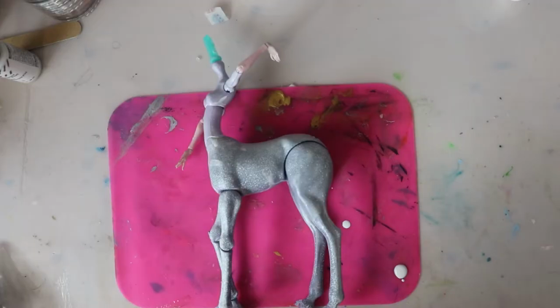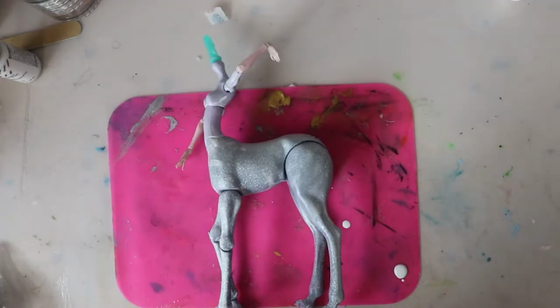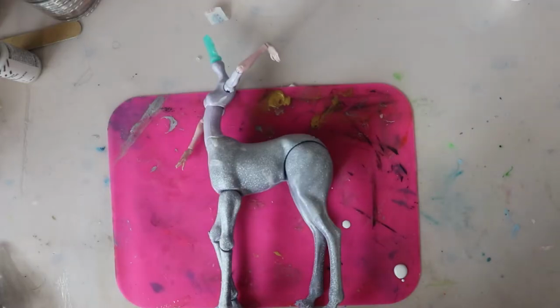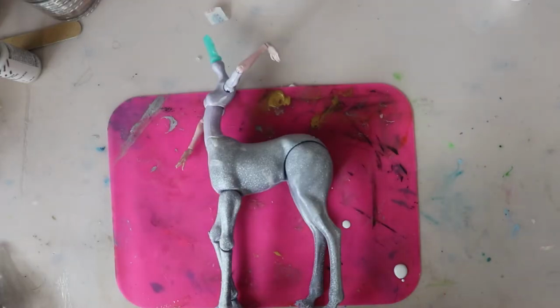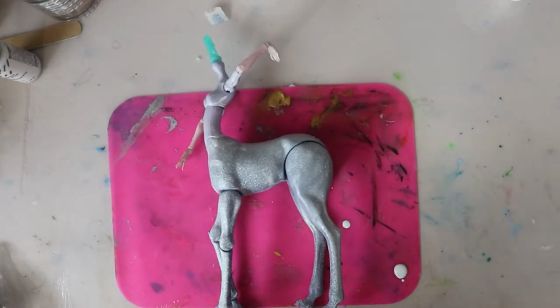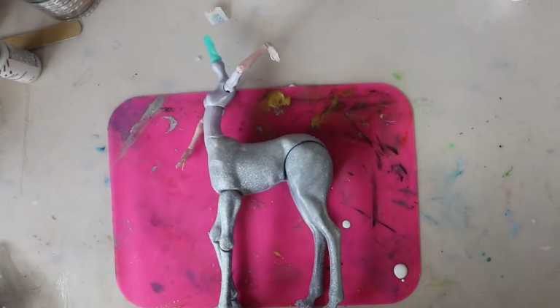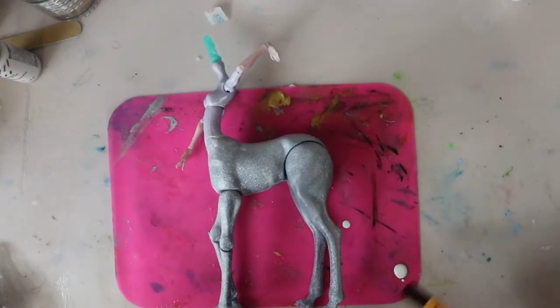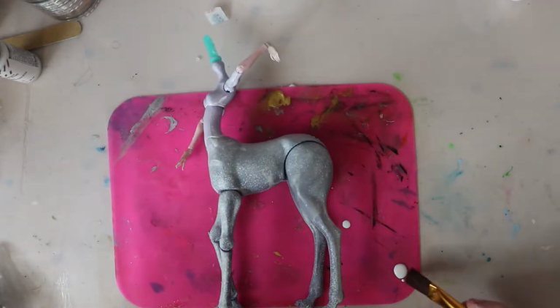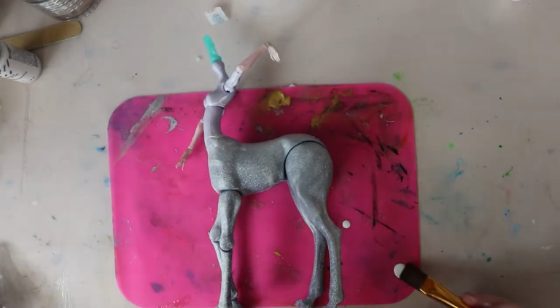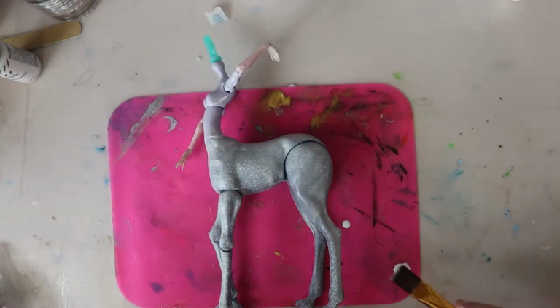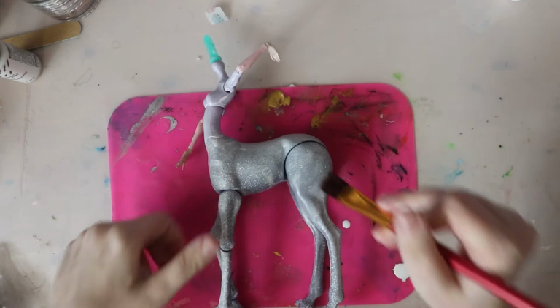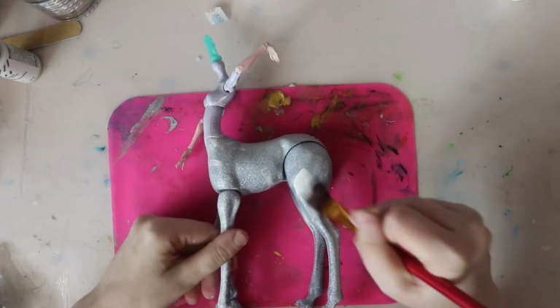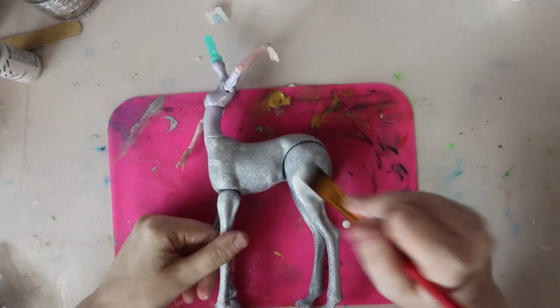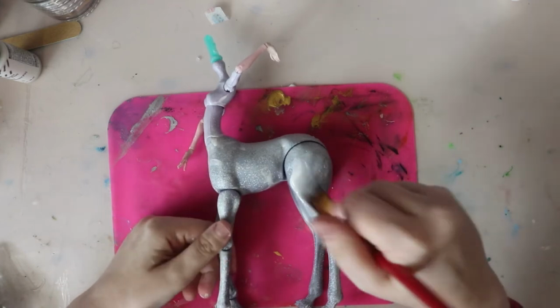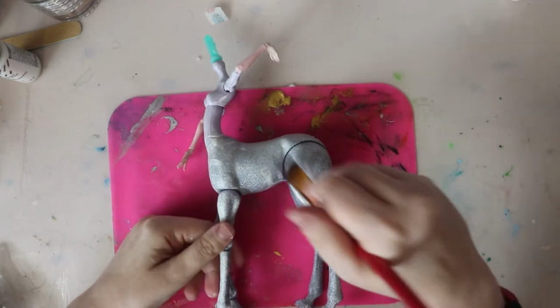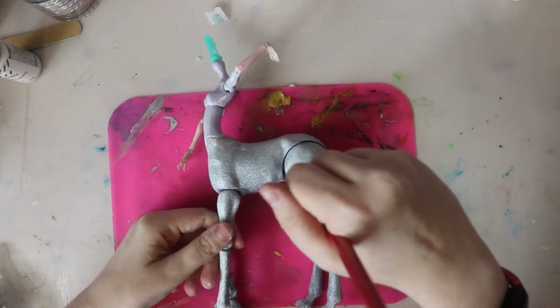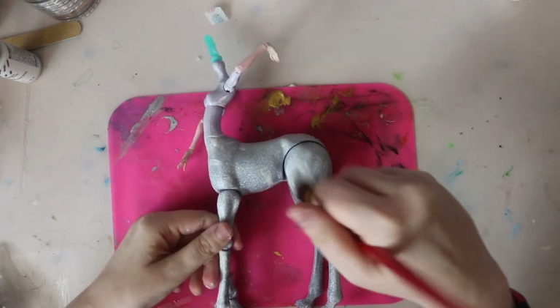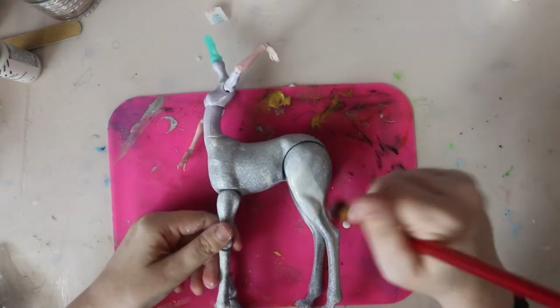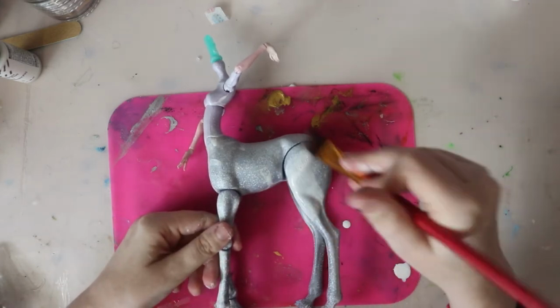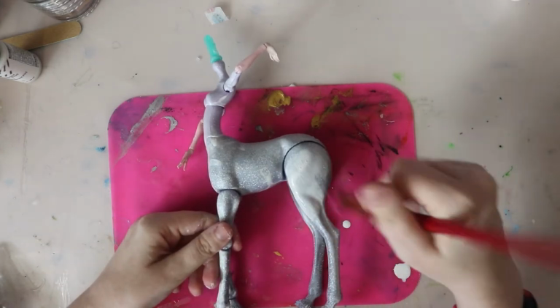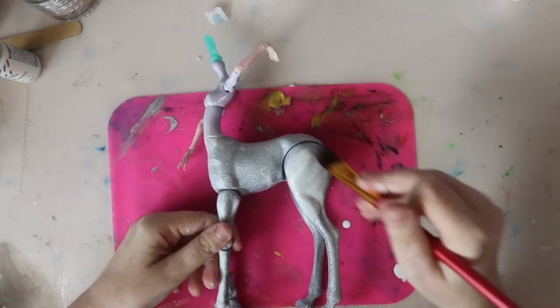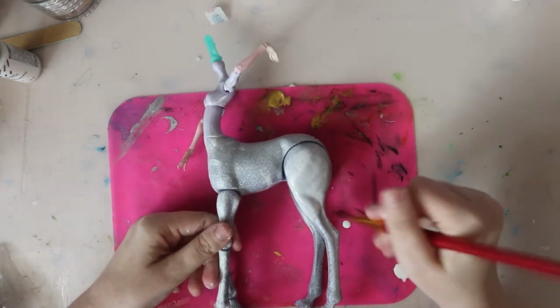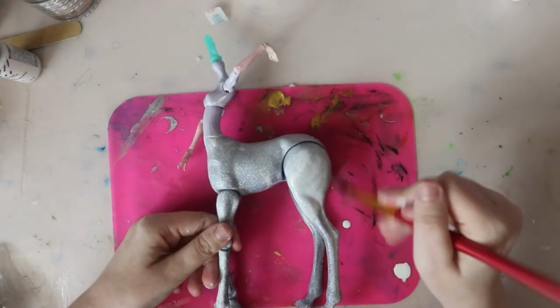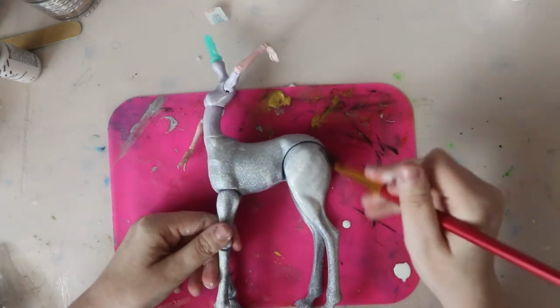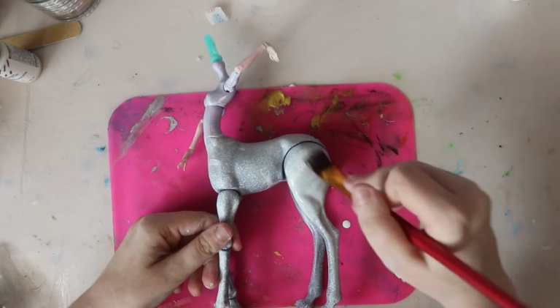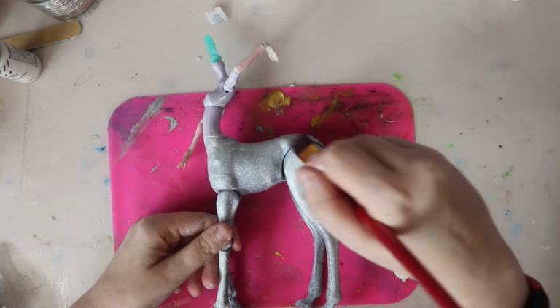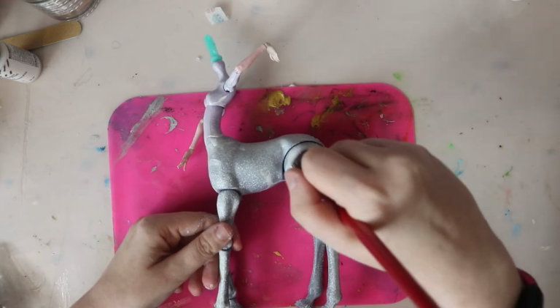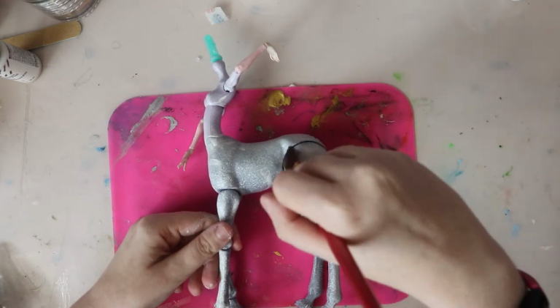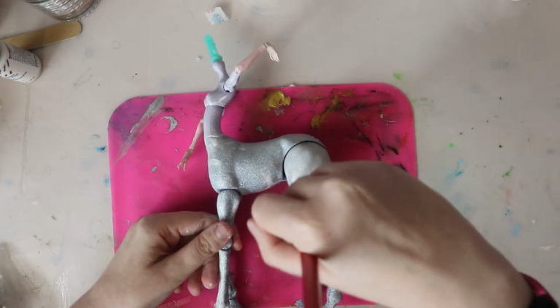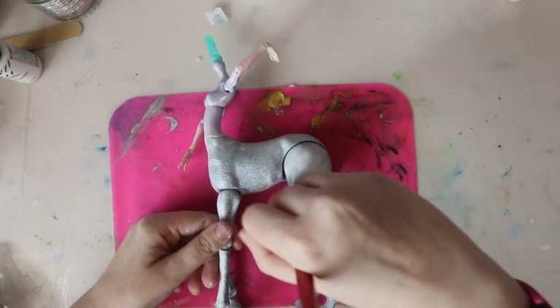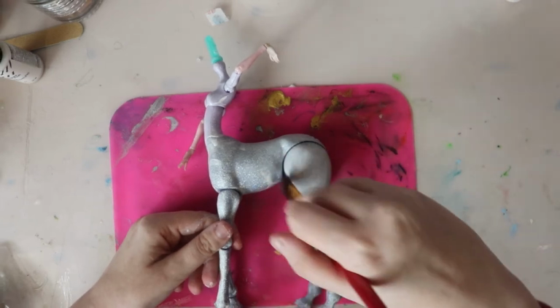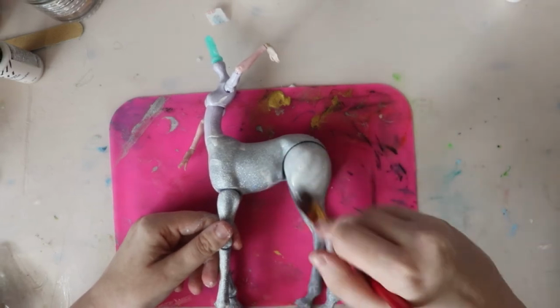That's okay — there's always multiple ways to achieve the end result. I took the doll back to my desk and hand-painted her using a combination of Golden Brand Titanium White, Gesso, and Golden Brand Pearl Whites to give her a magical shimmer.